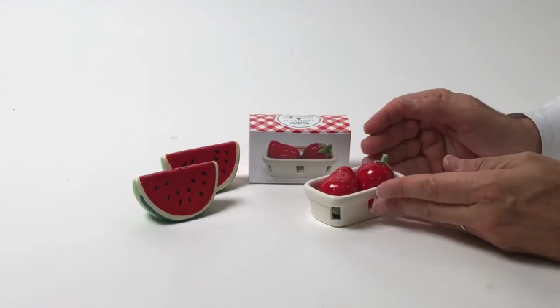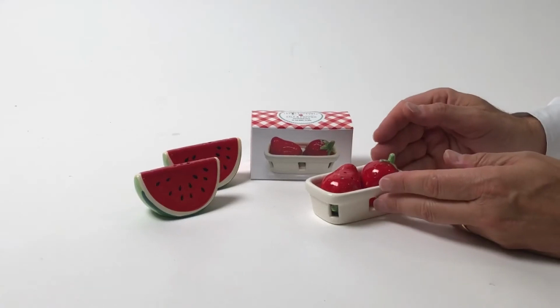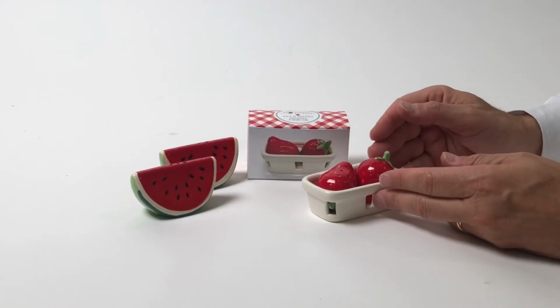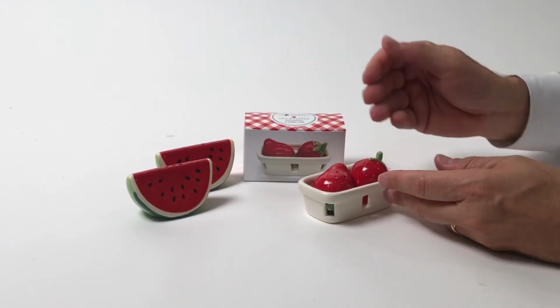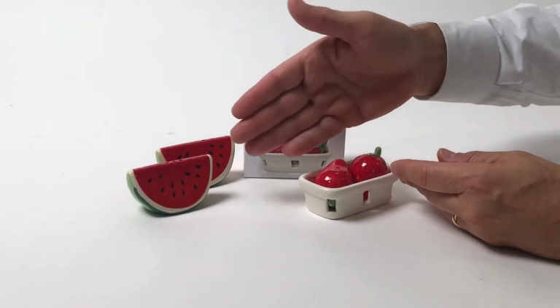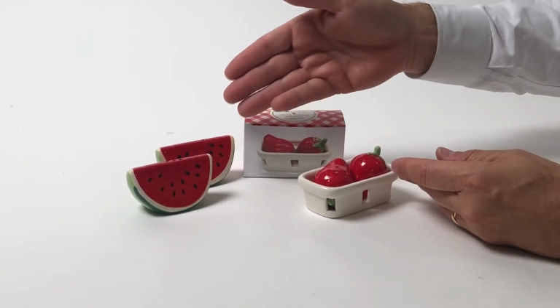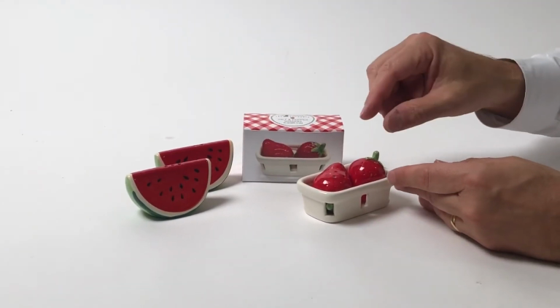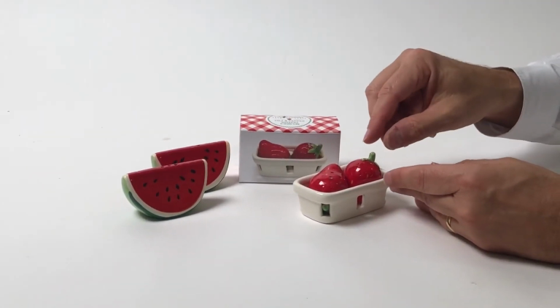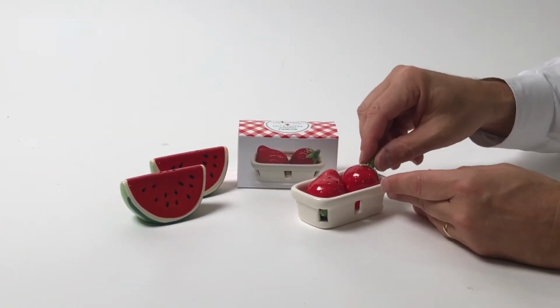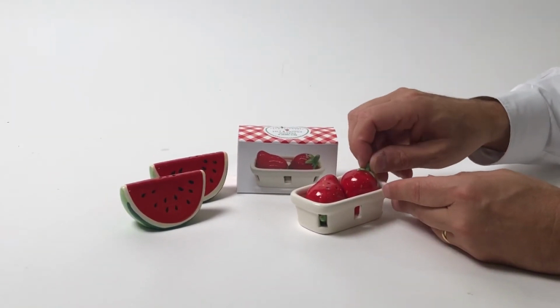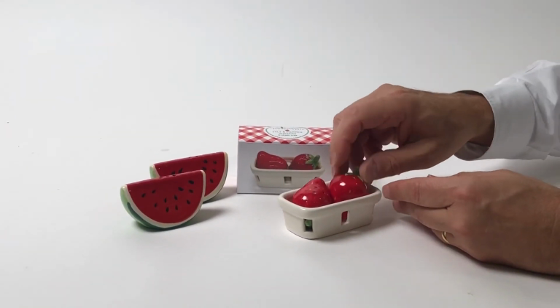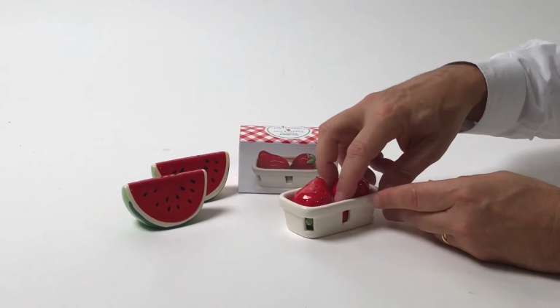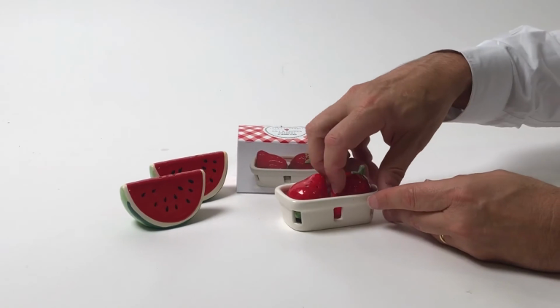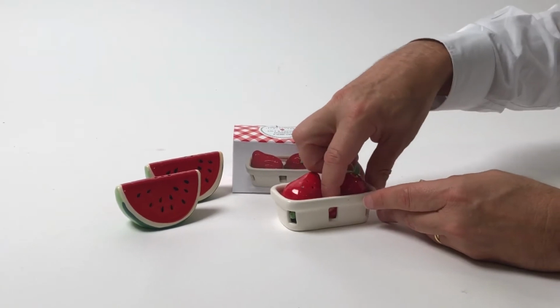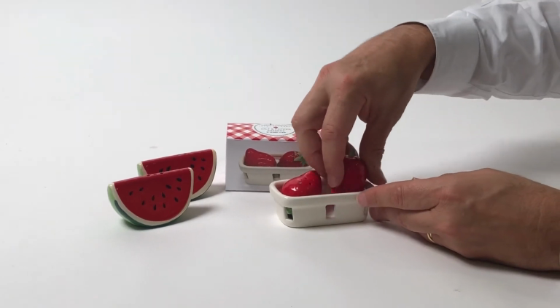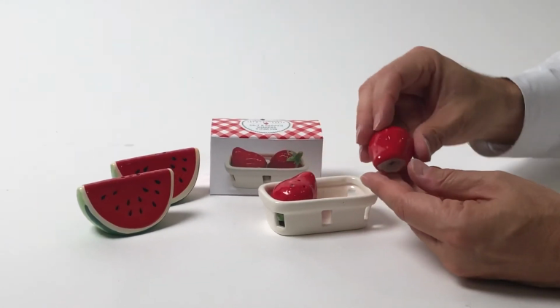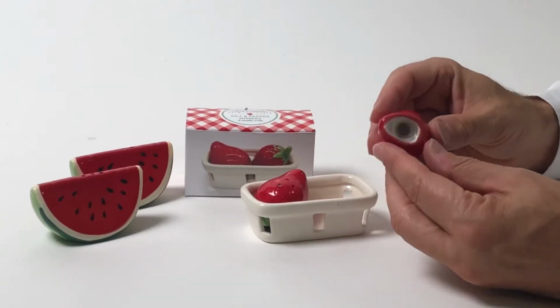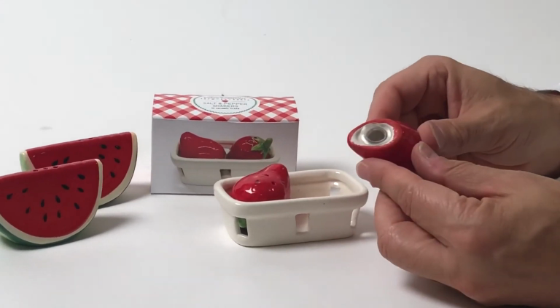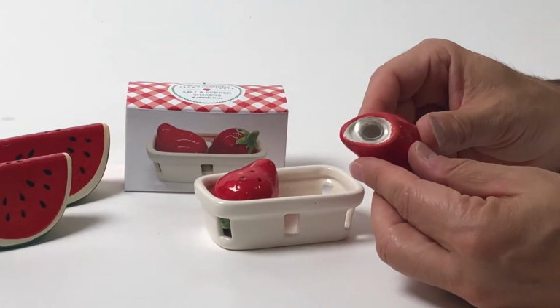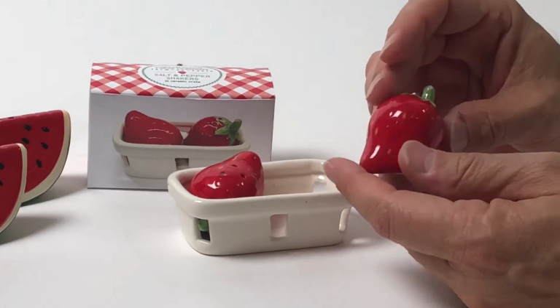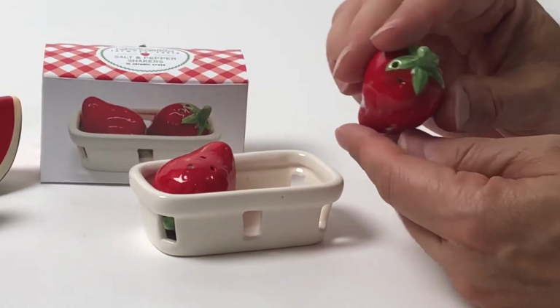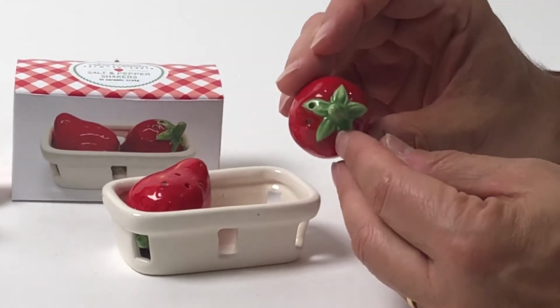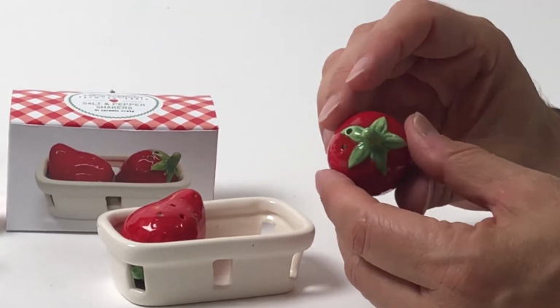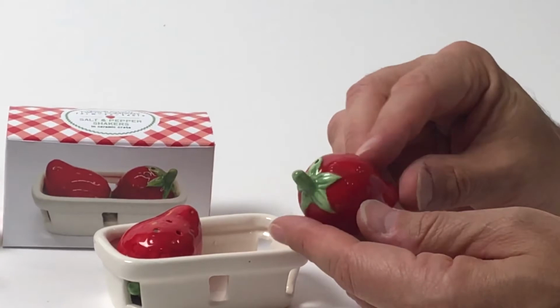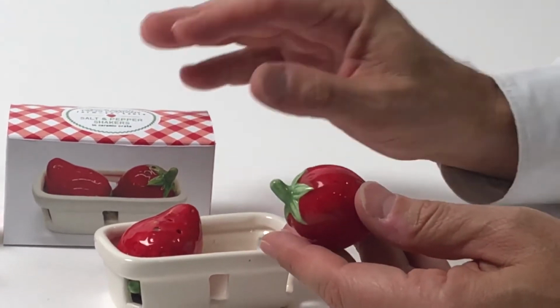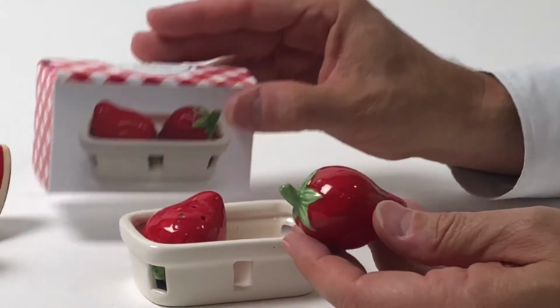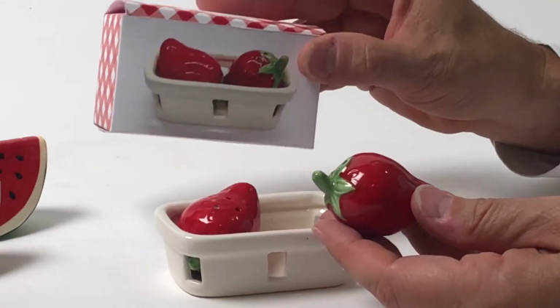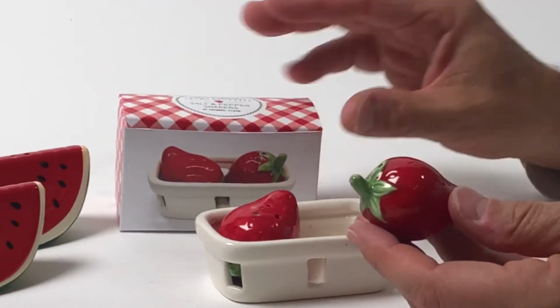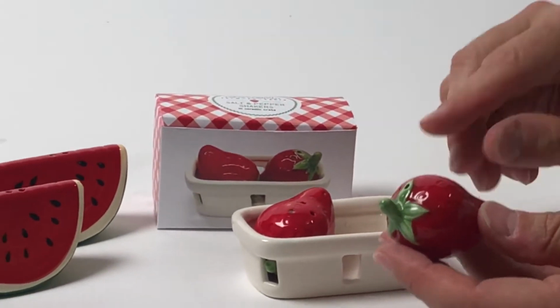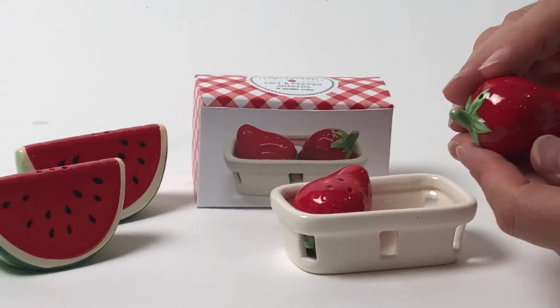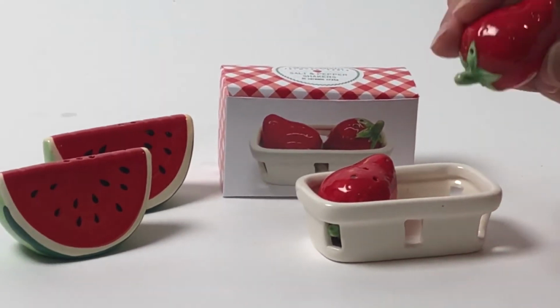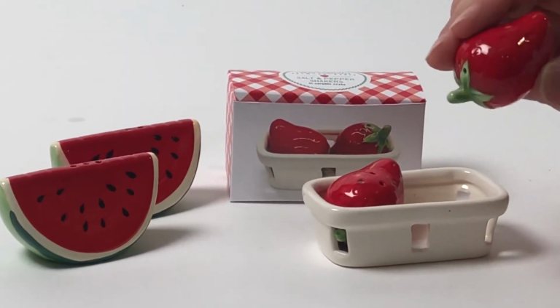How adorable are these salt and peppers! First of all, you have the watermelon there that will be on a plate, and then you have here our strawberry salt and peppers. They're easy to fill — the holes are on top. And how cute is this as a gift set in the little fruit basket!